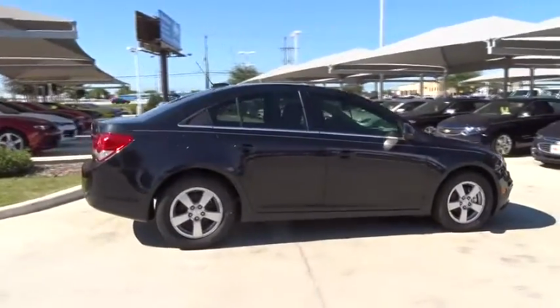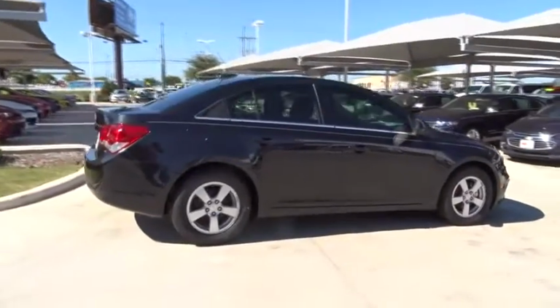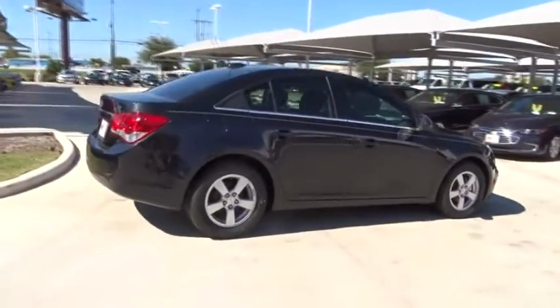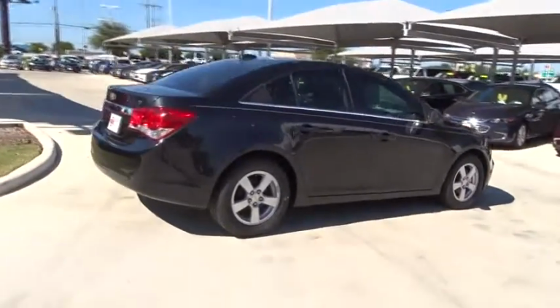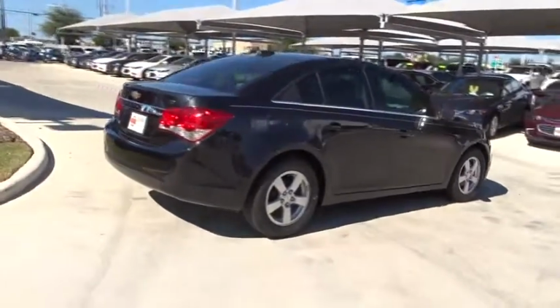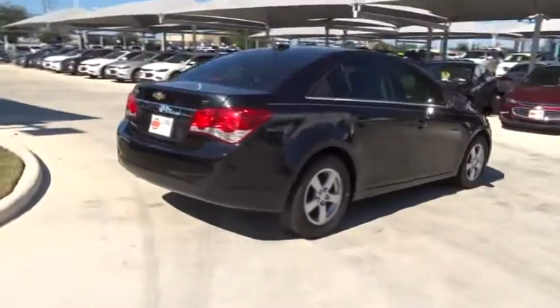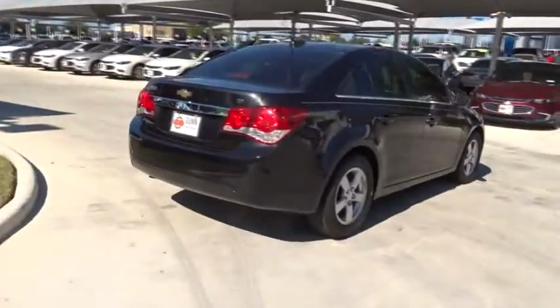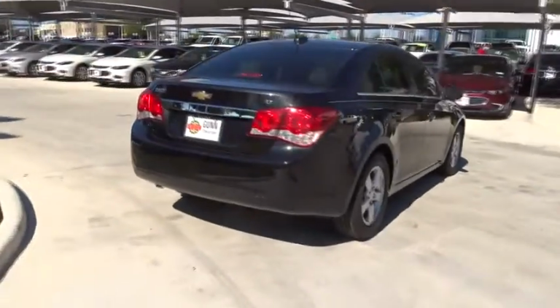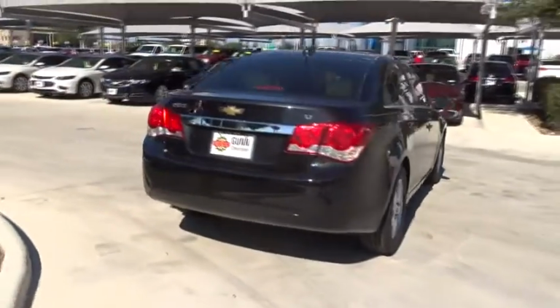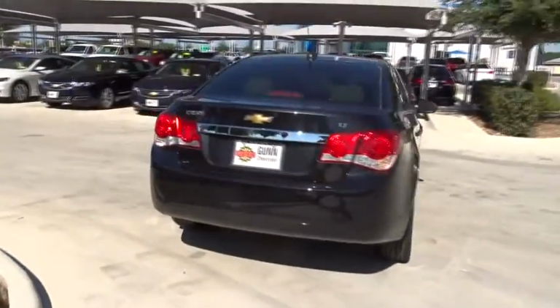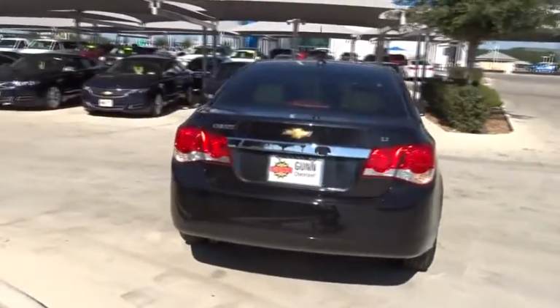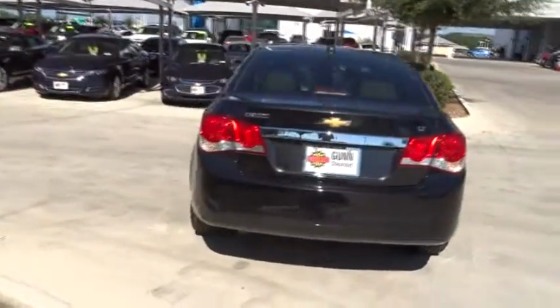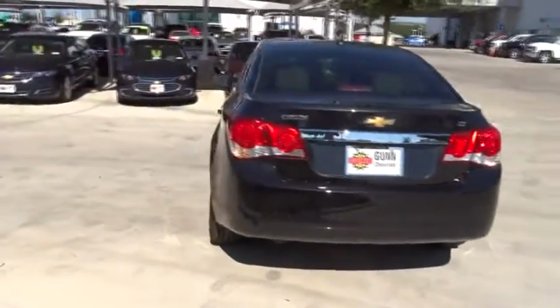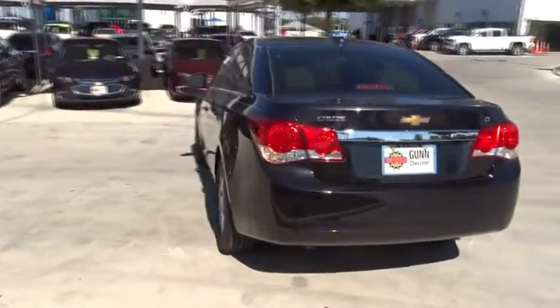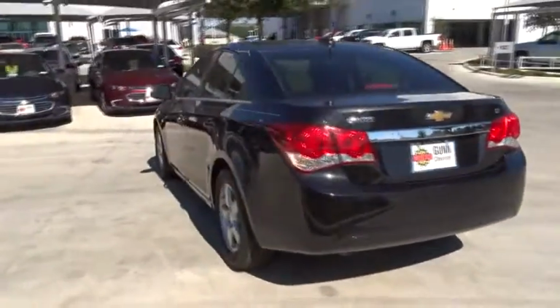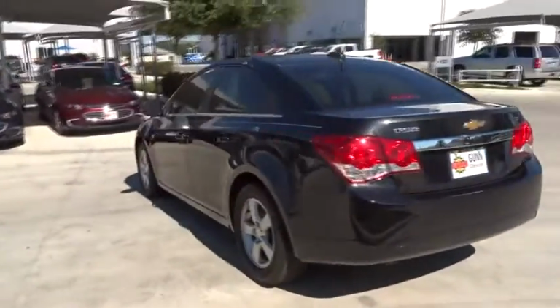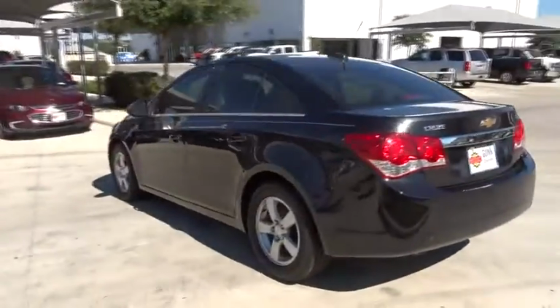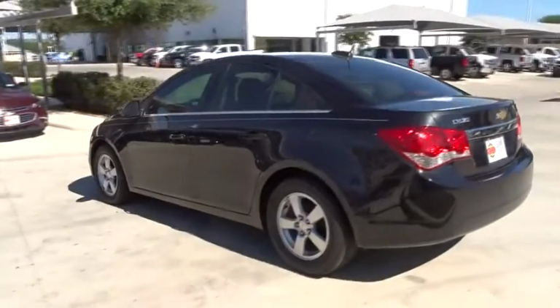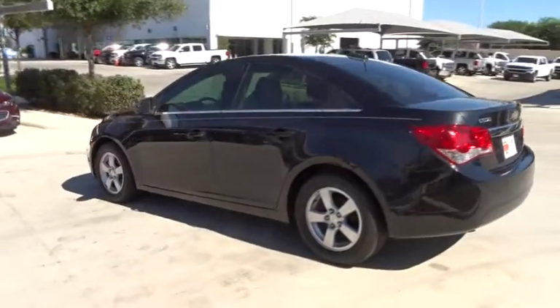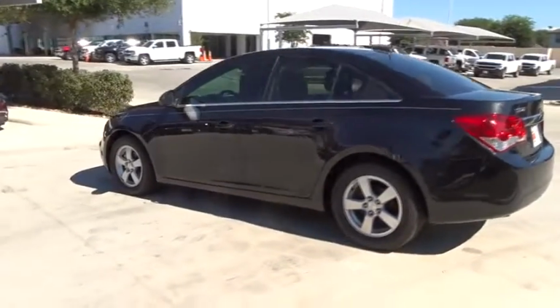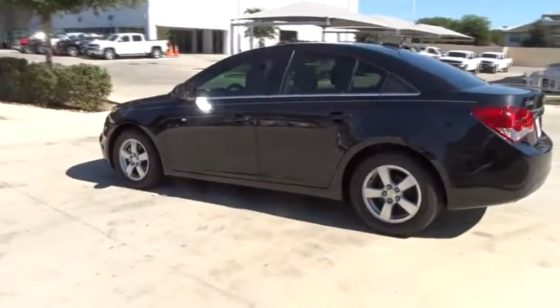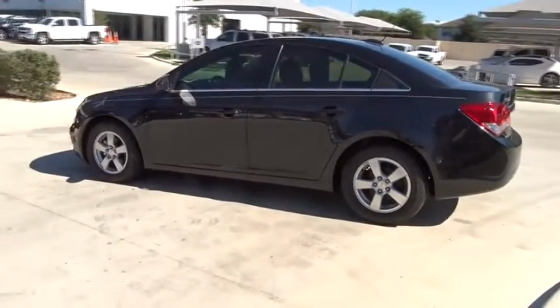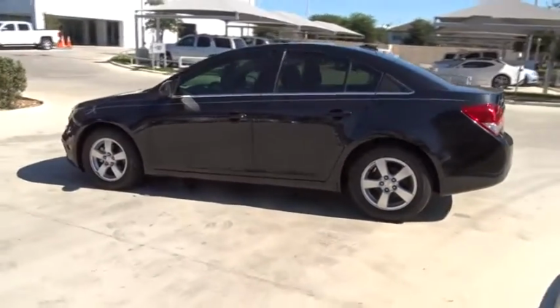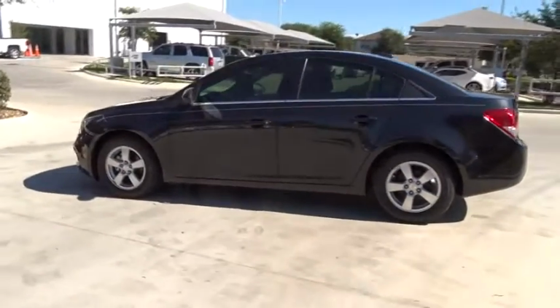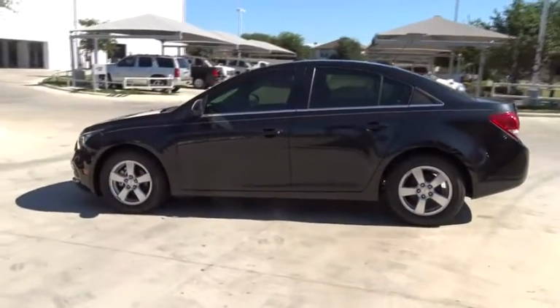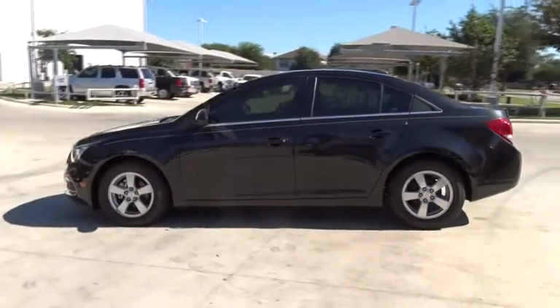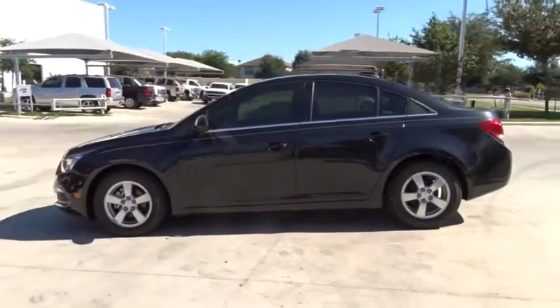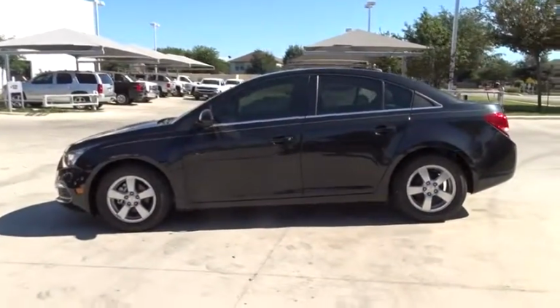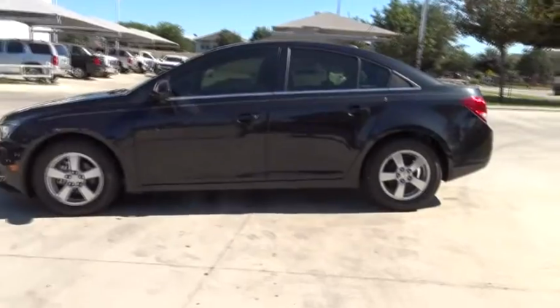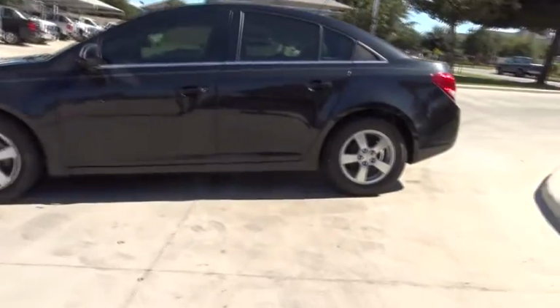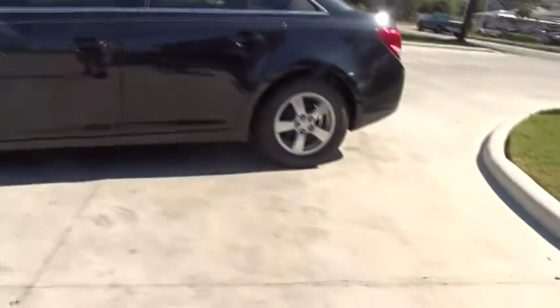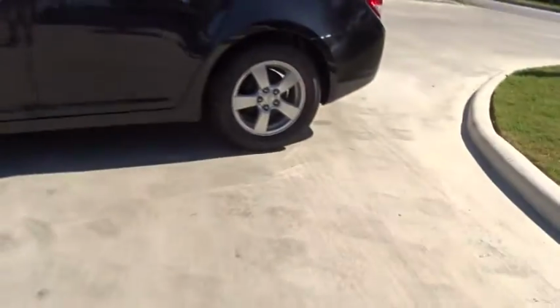Stability control, steering wheel audio controls, traction control, keyless entry, anti-lock braking system, Bluetooth, power steering, adjustable steering wheel, cruise control, aluminum wheels, floor mats, AM FM stereo radio.